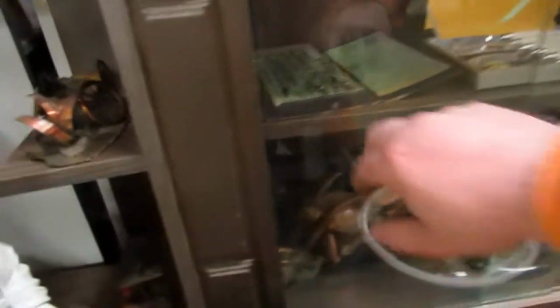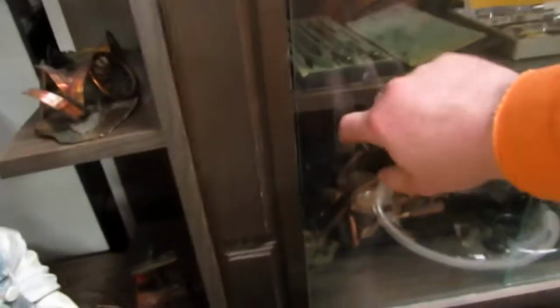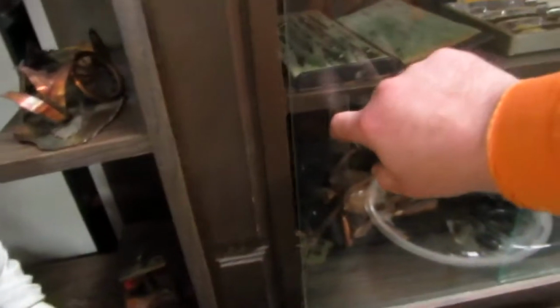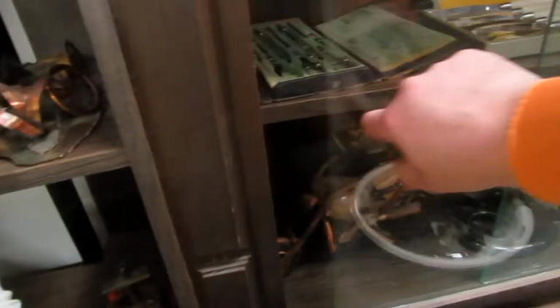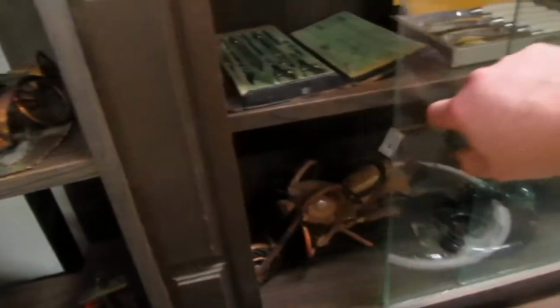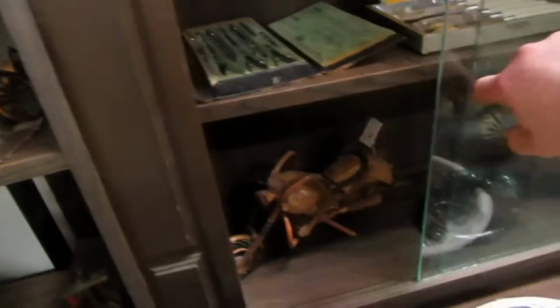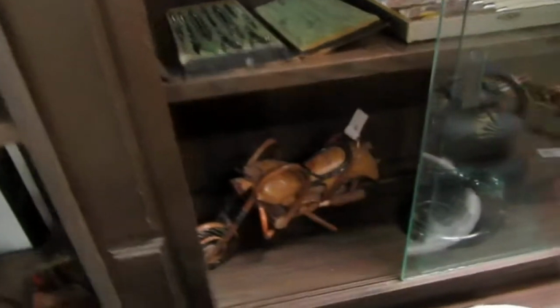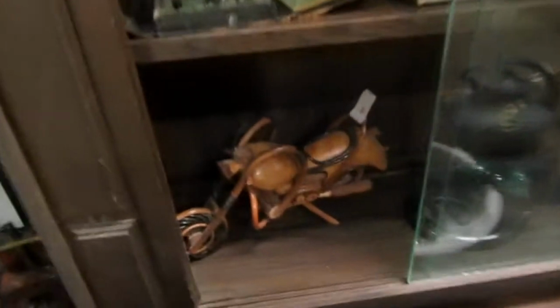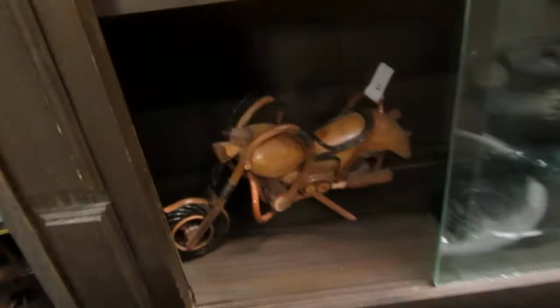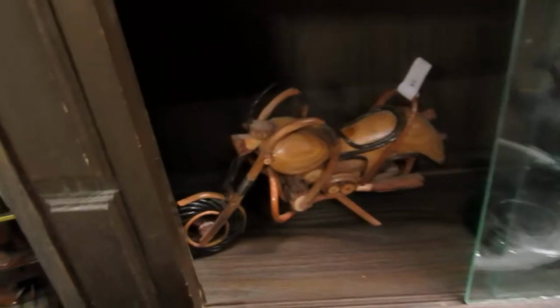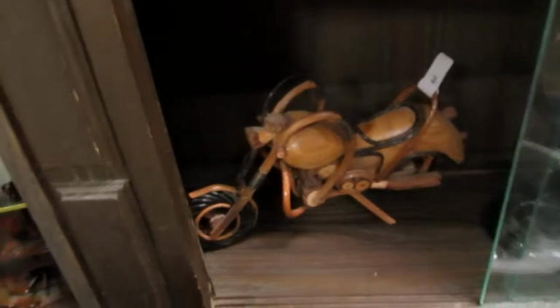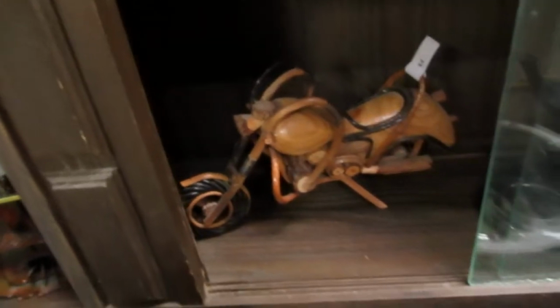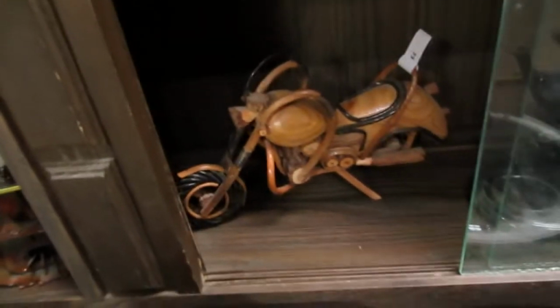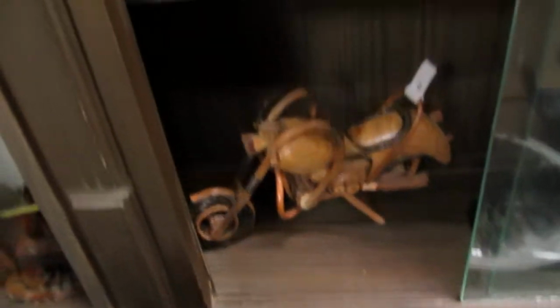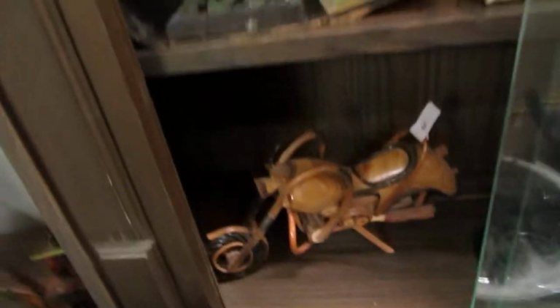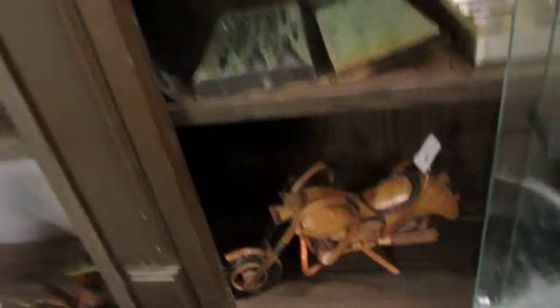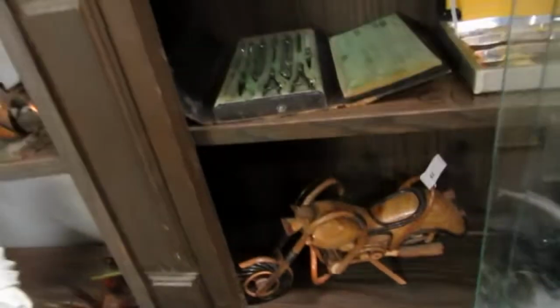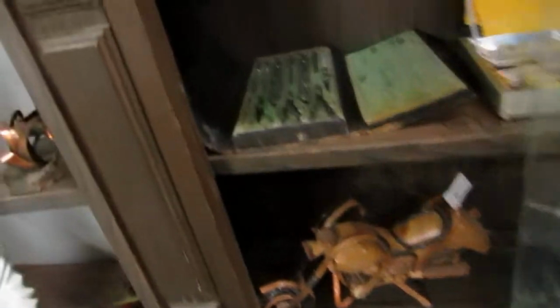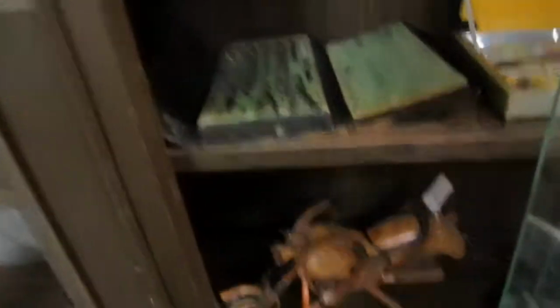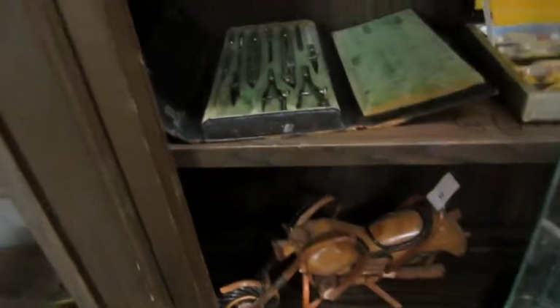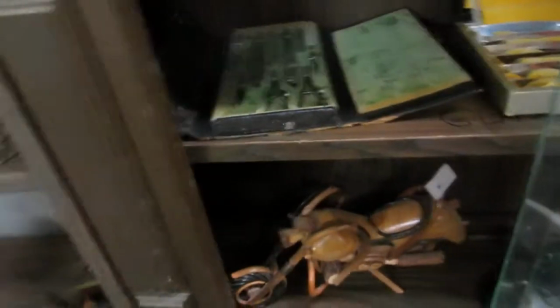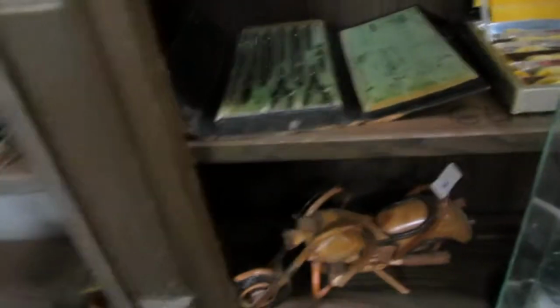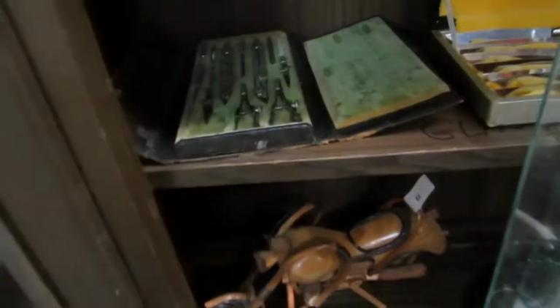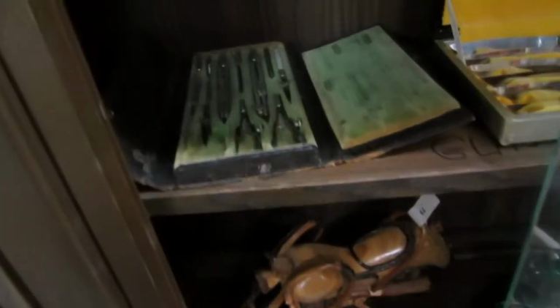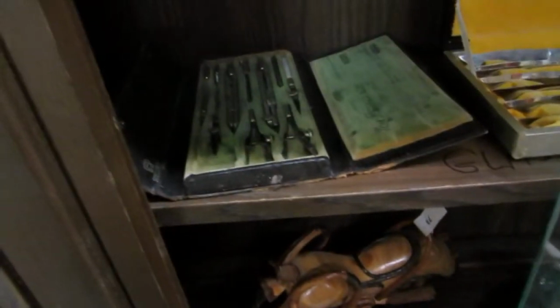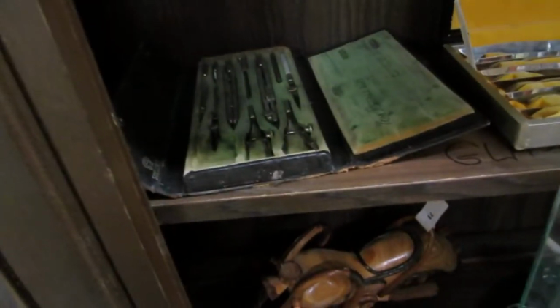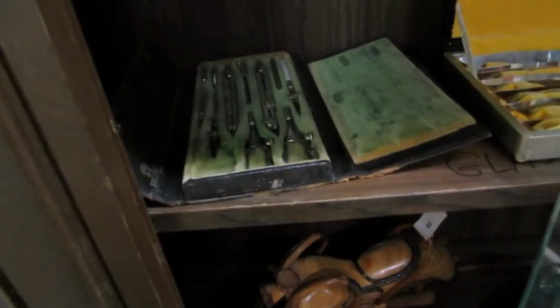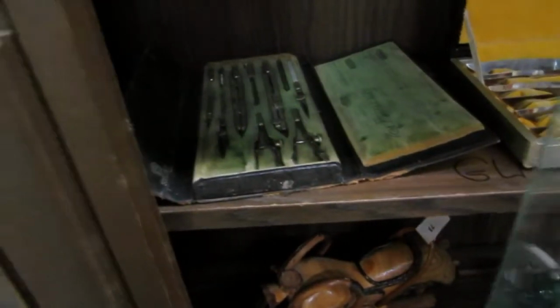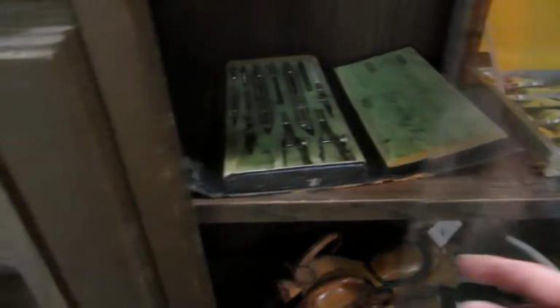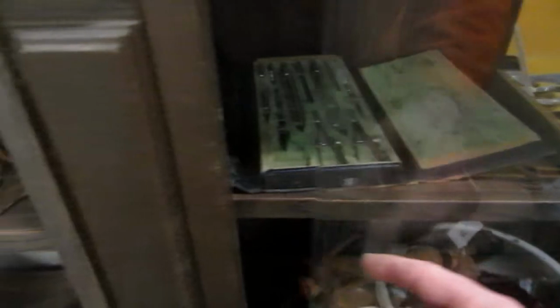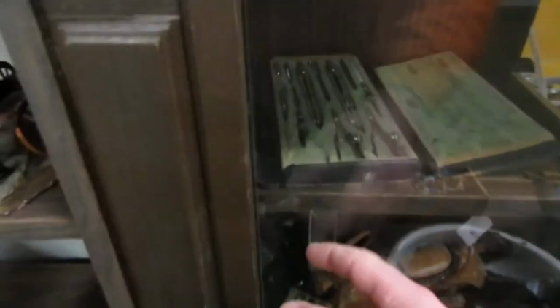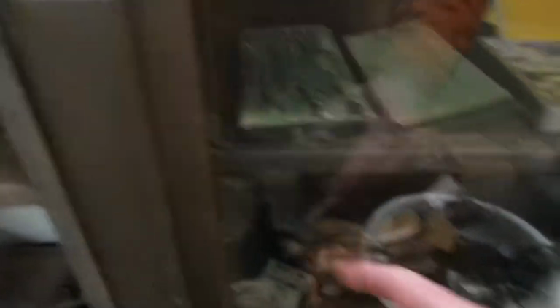Let's see what's in the cabinet — we've got a wood motorbike, and what looks like a mechanical set for doing drafting.